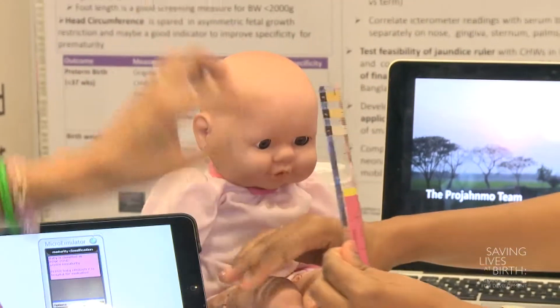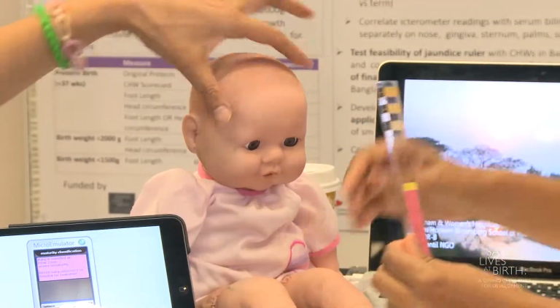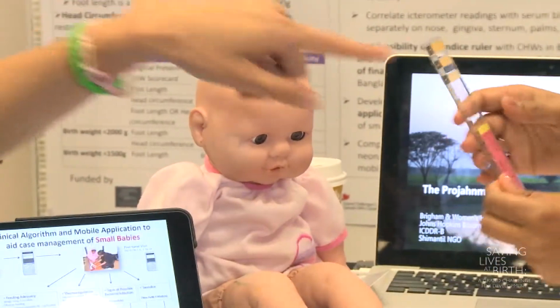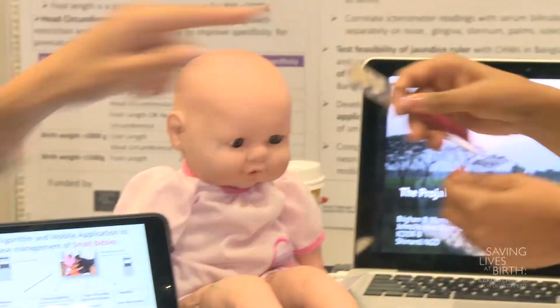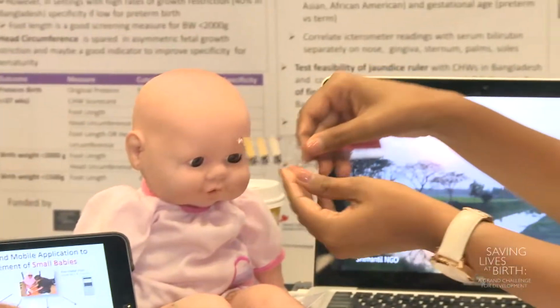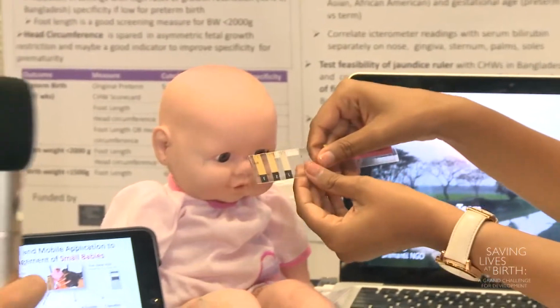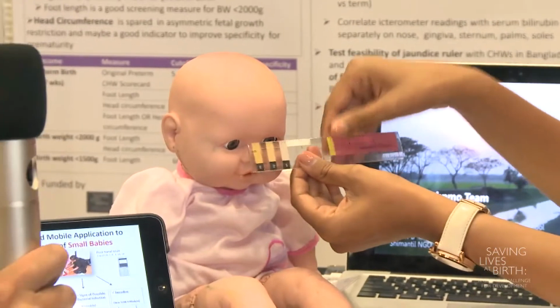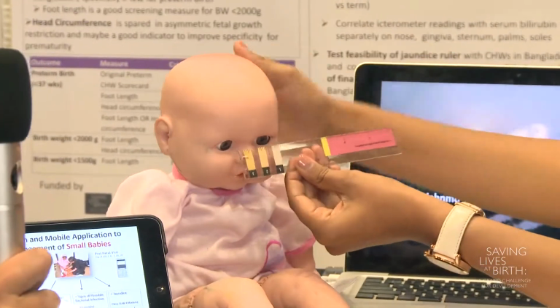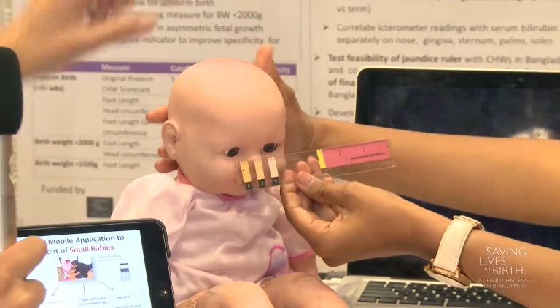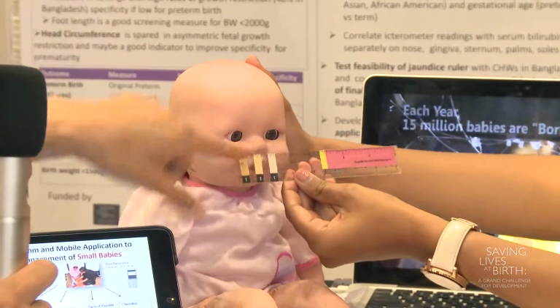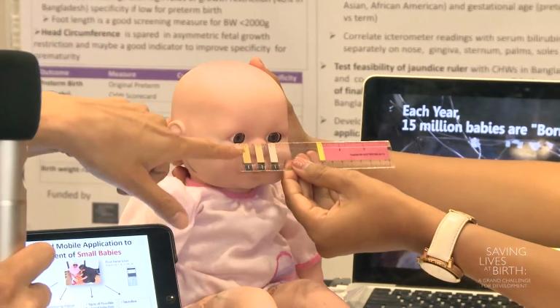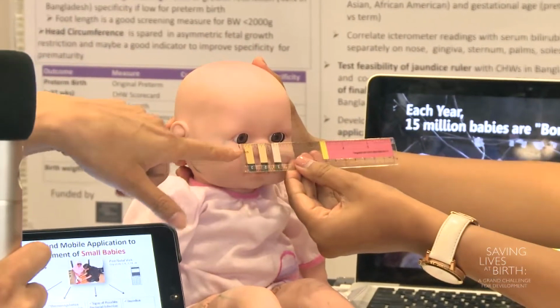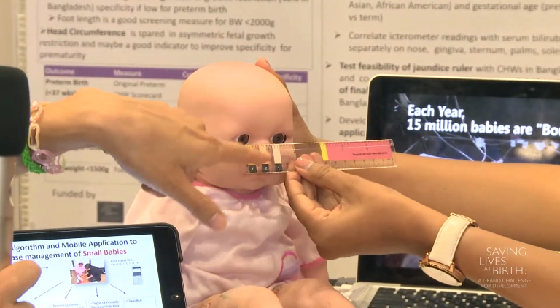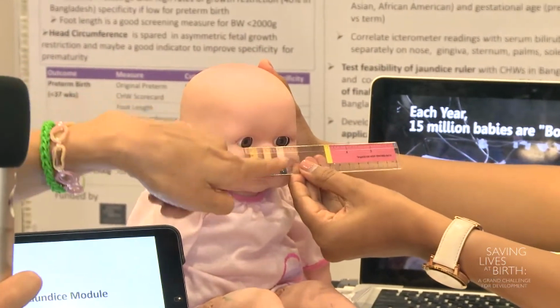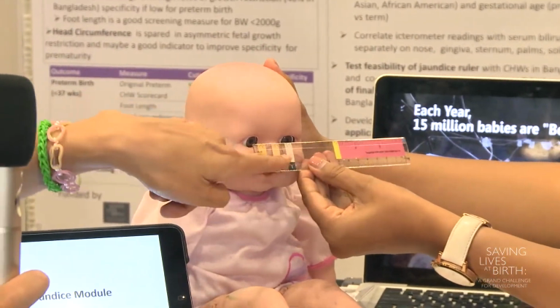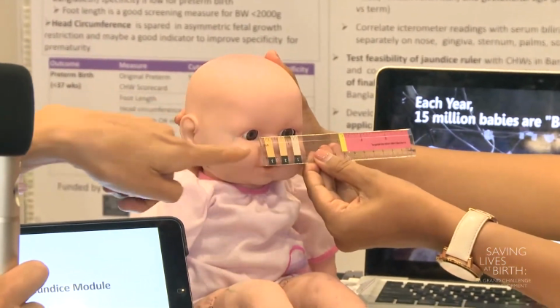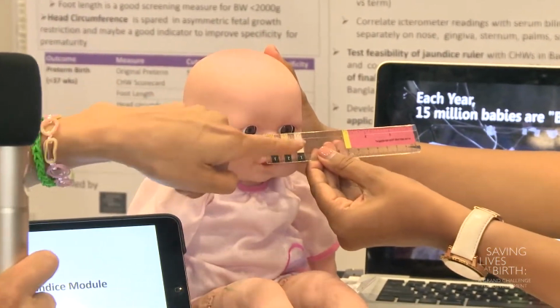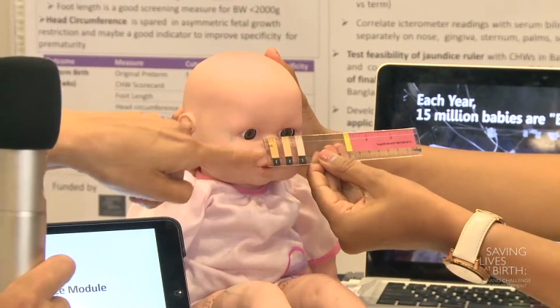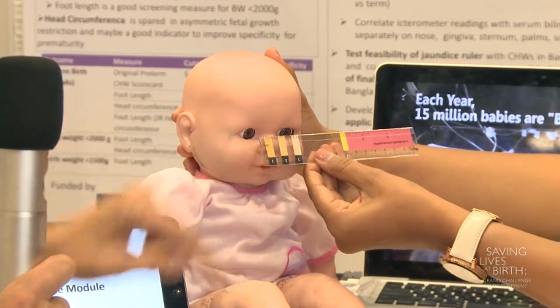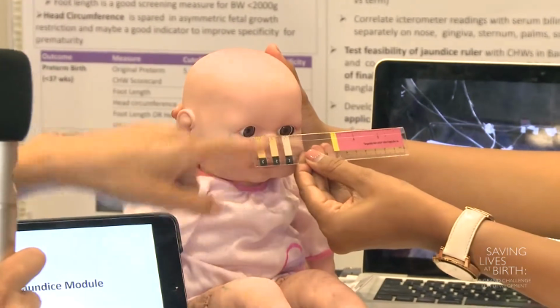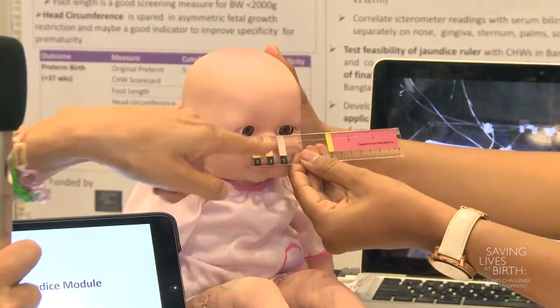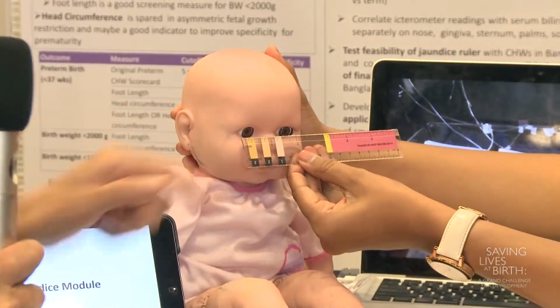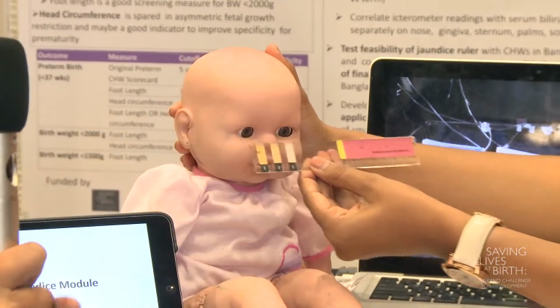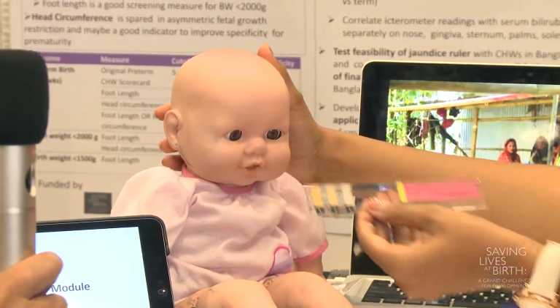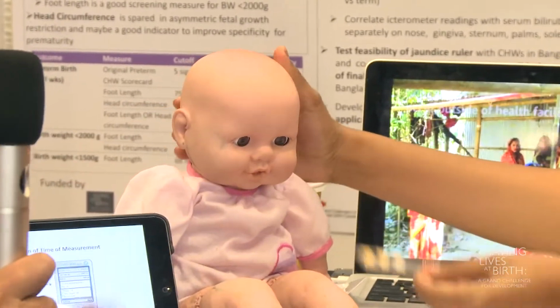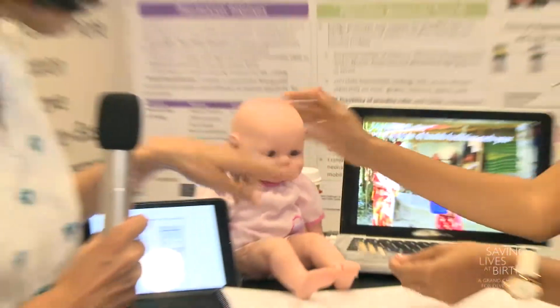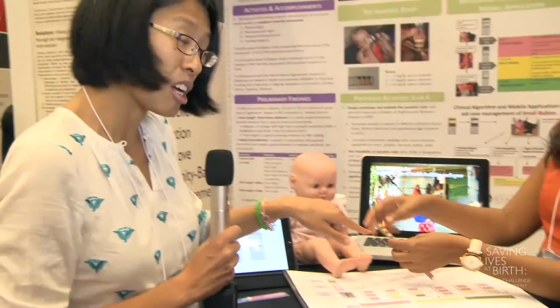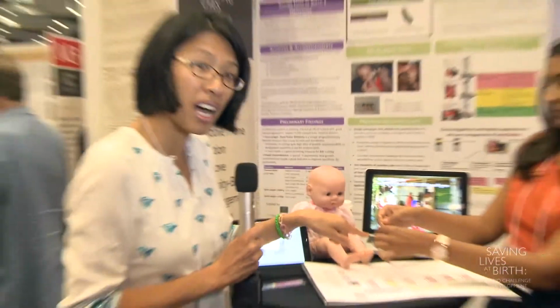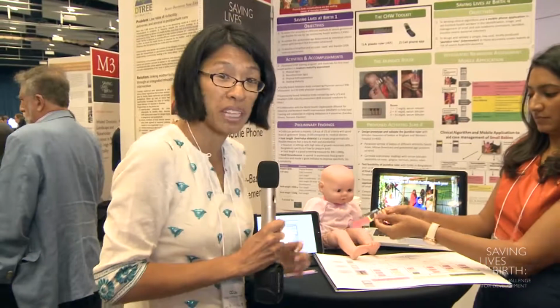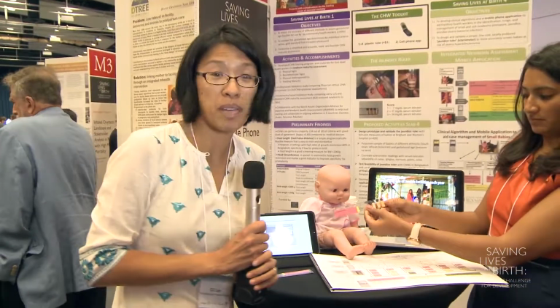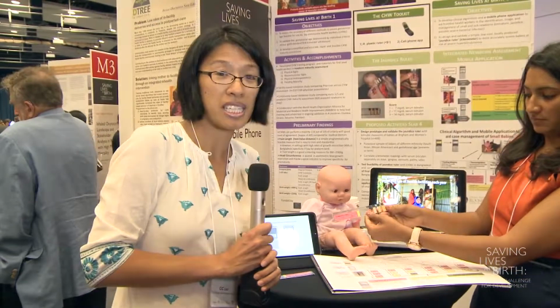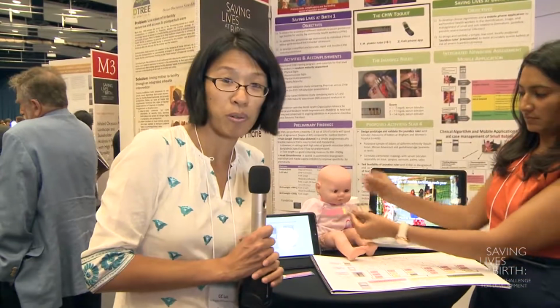On the other side of the ruler we have a simple jaundice ruler. We blanch the skin of the nose and look for the closest color yellow matching tone, and that corresponds to a serum bilirubin level. If it's a high level, then that baby also needs to be referred.